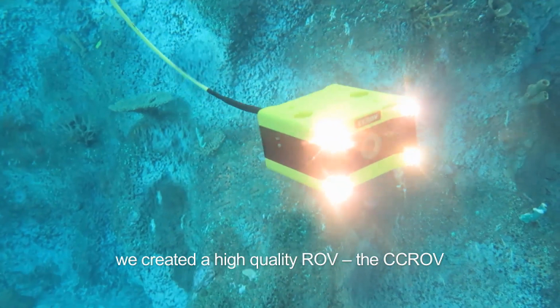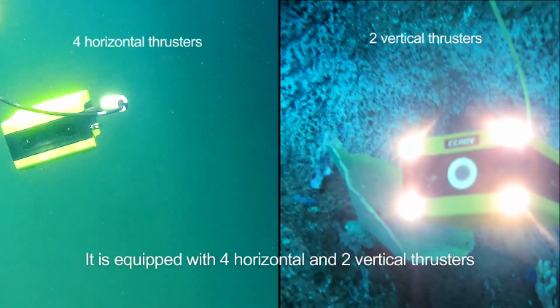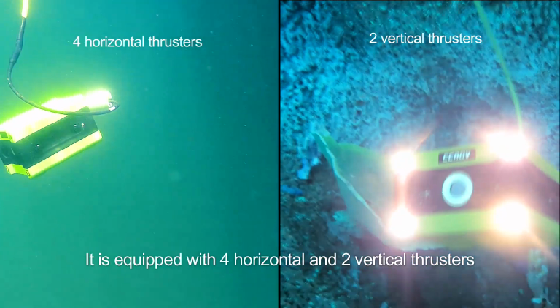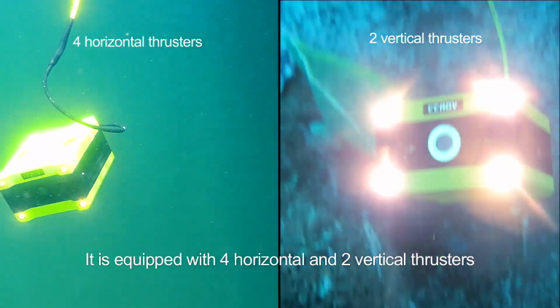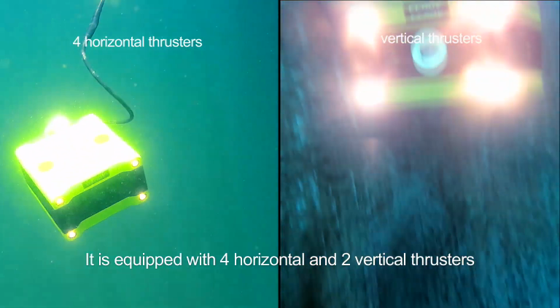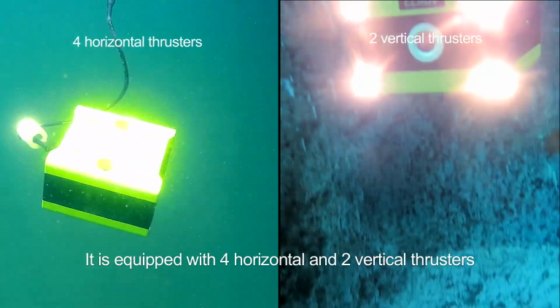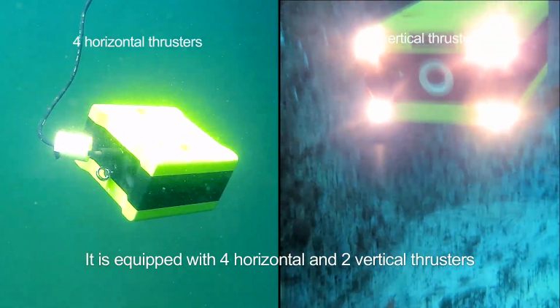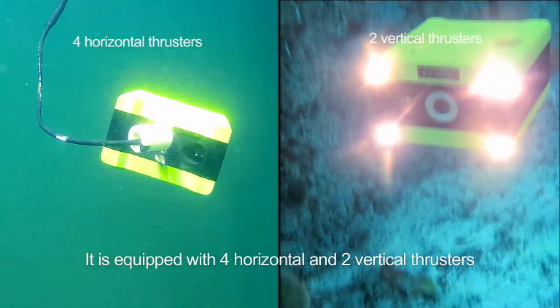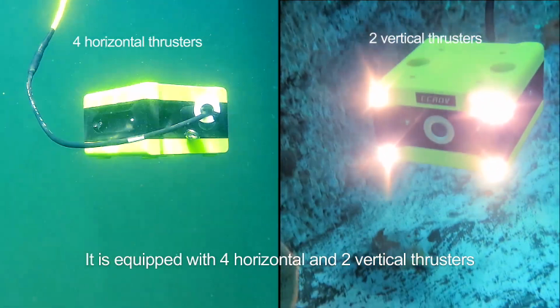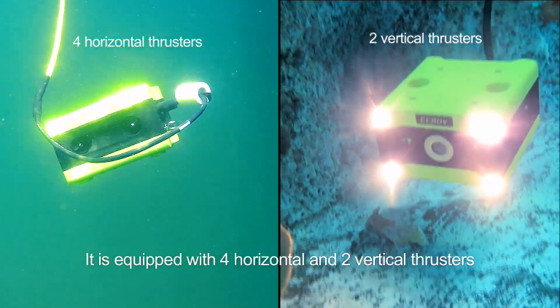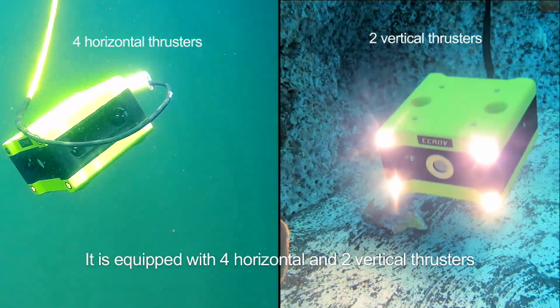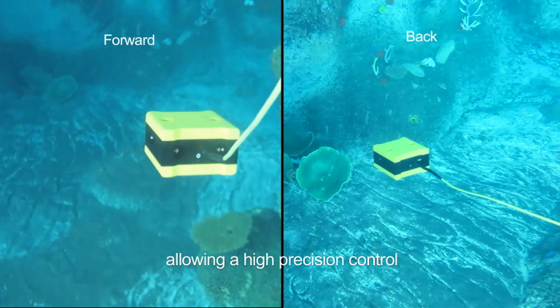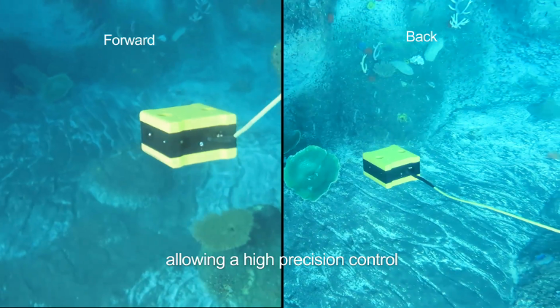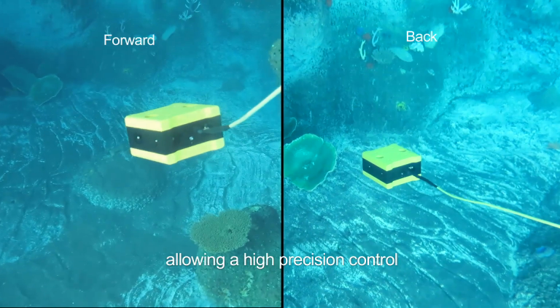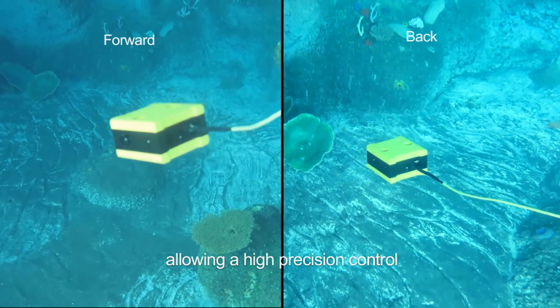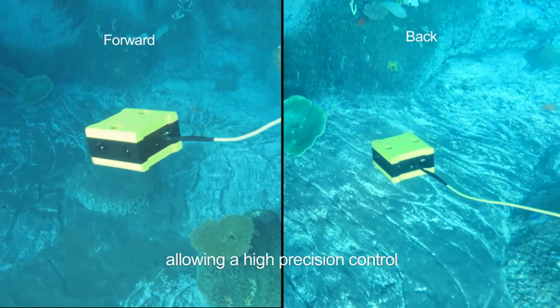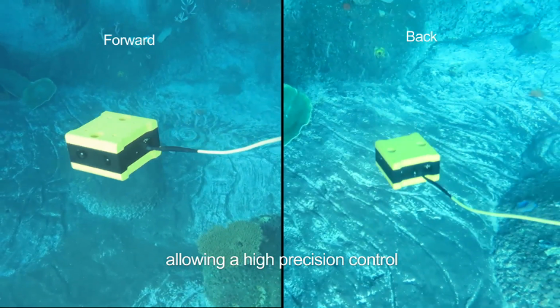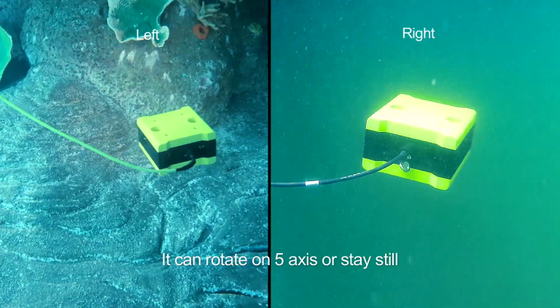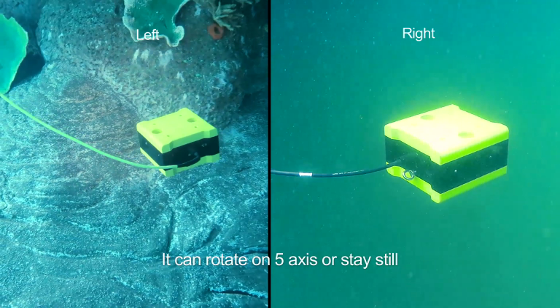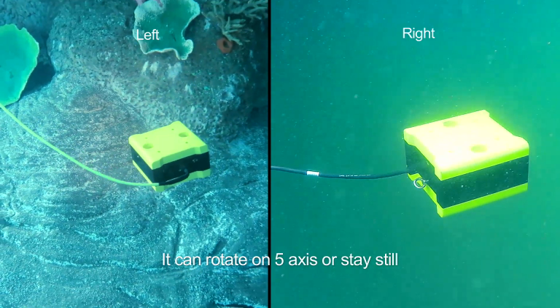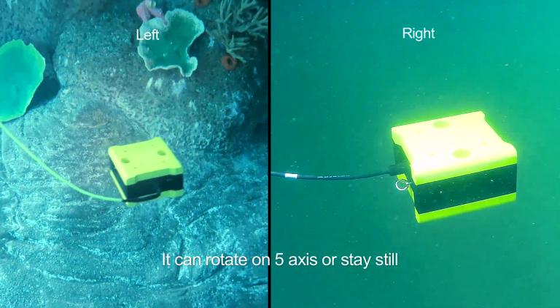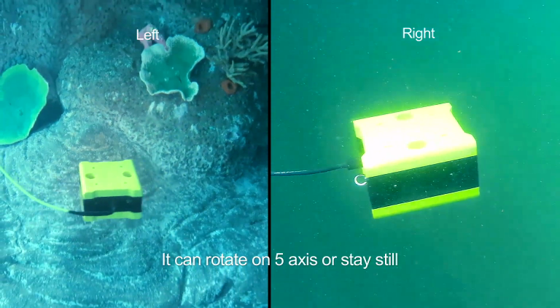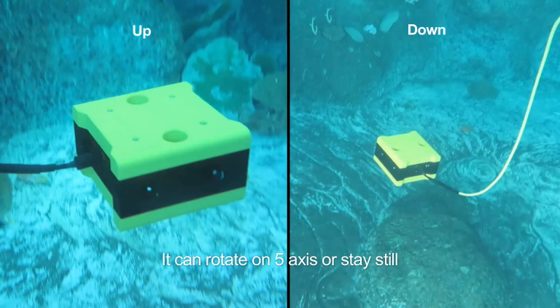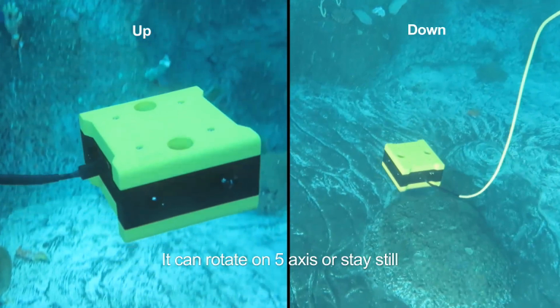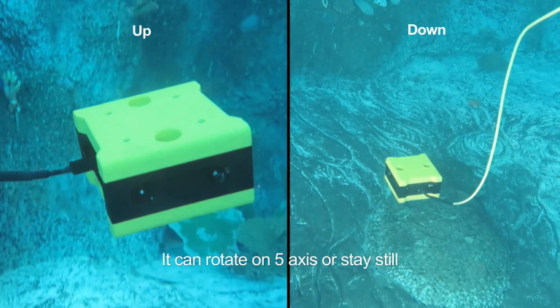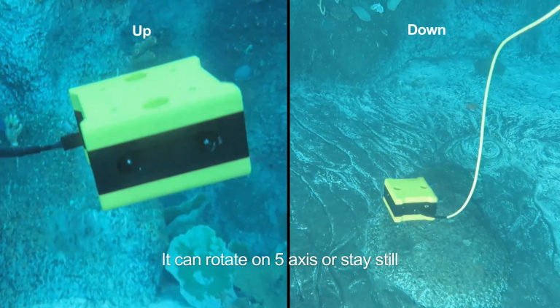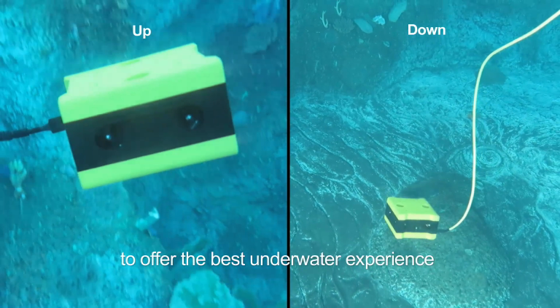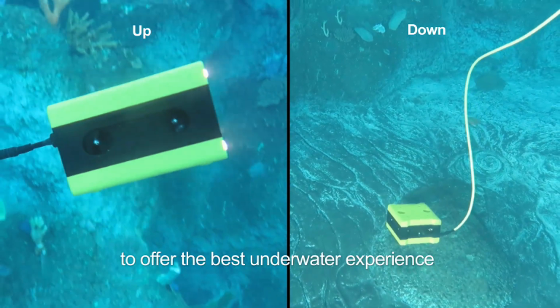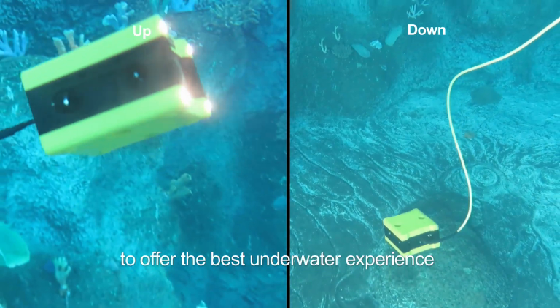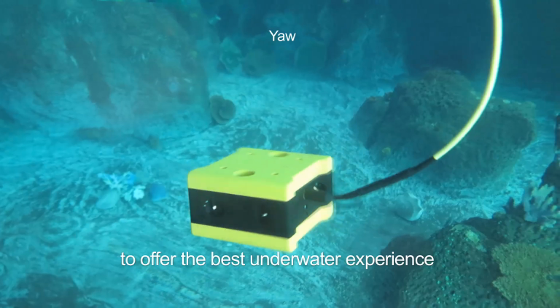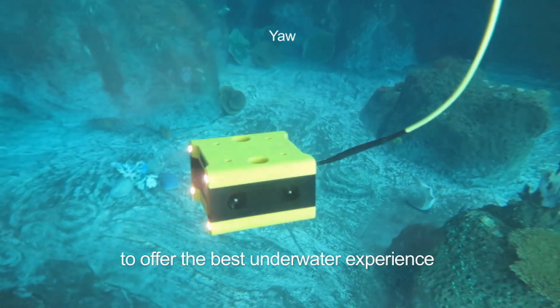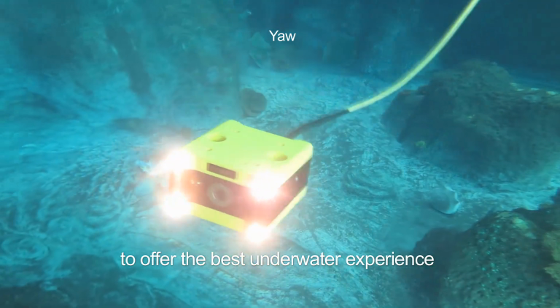It is equipped with four horizontal and two vertical thrusters, allowing high-precision control. It can rotate on five axes or stay still to offer the best underwater experience.